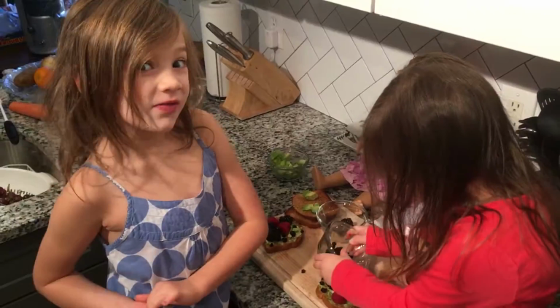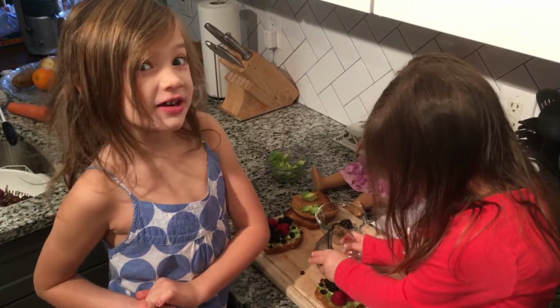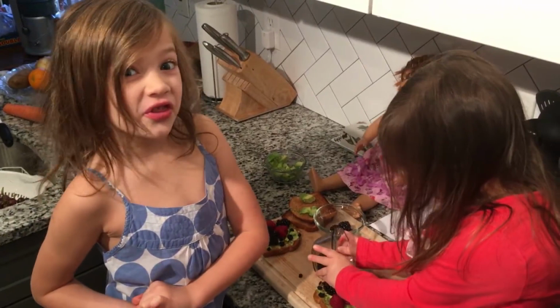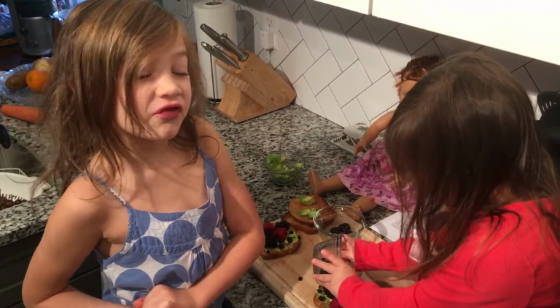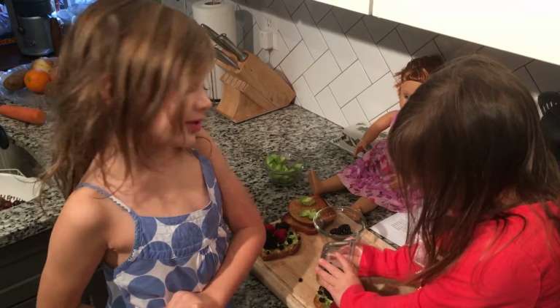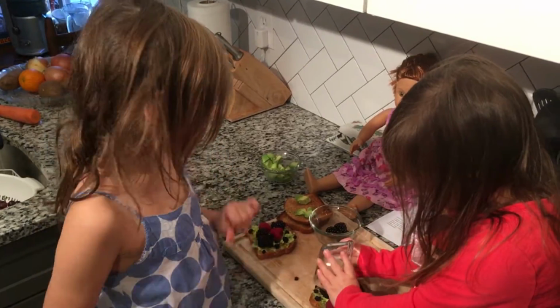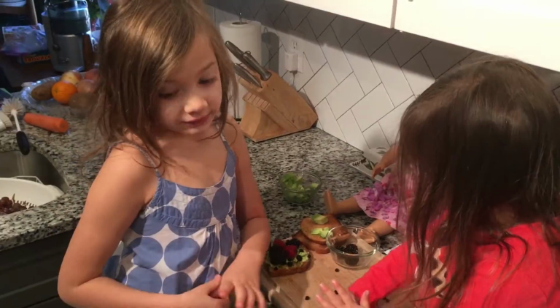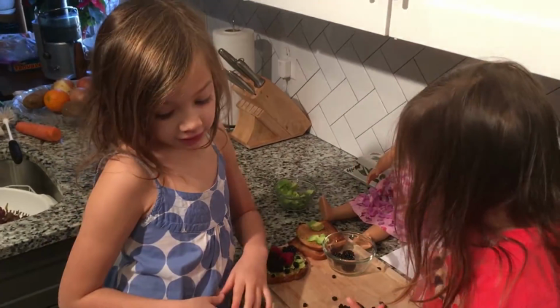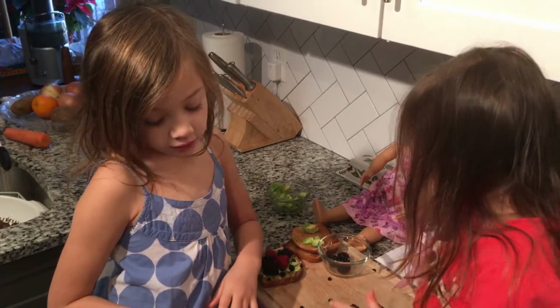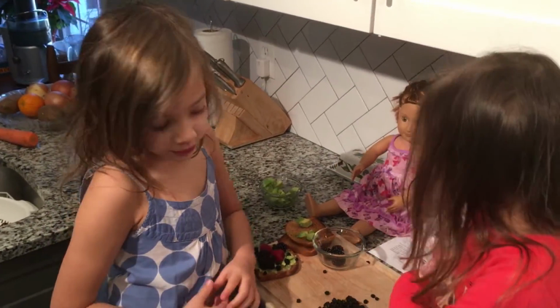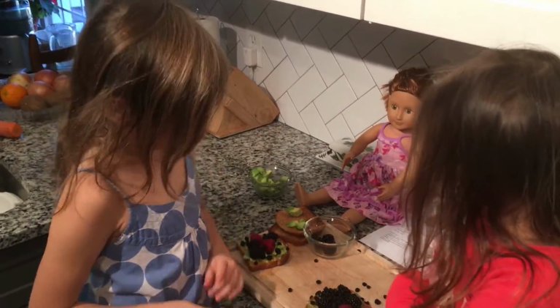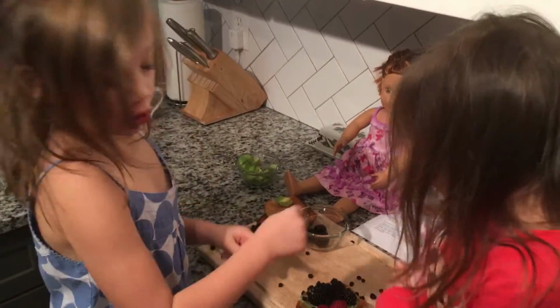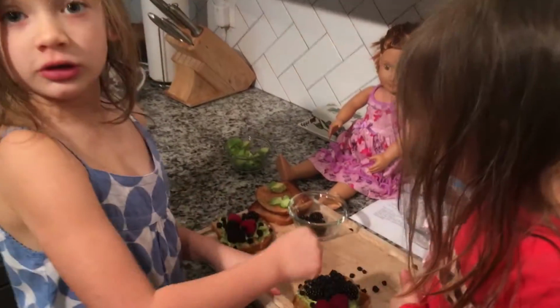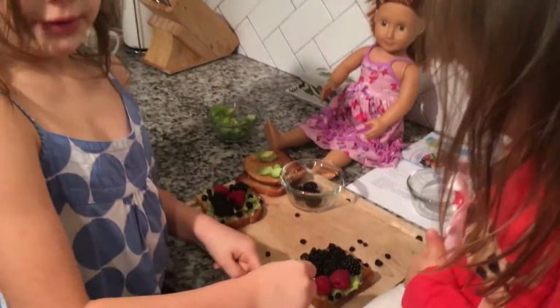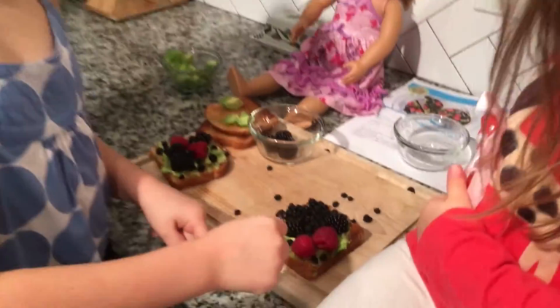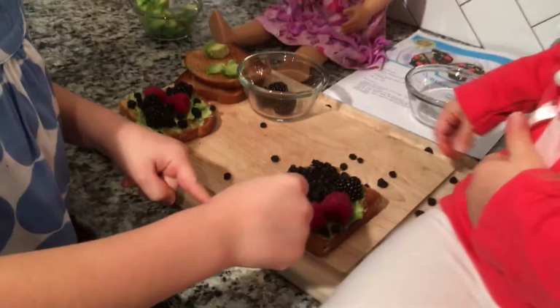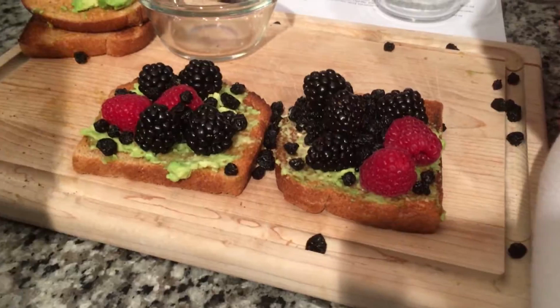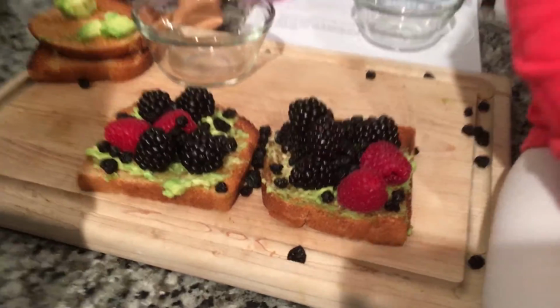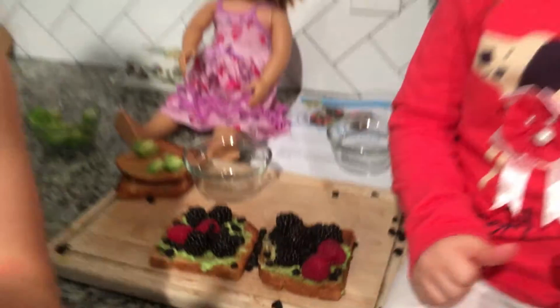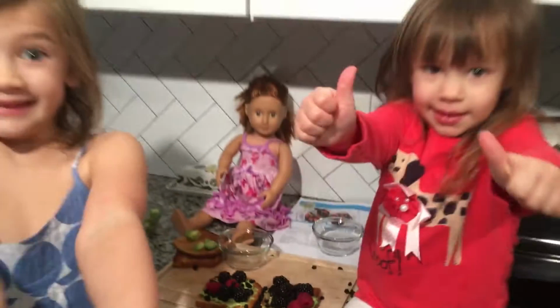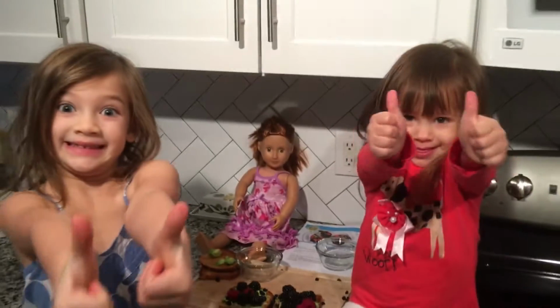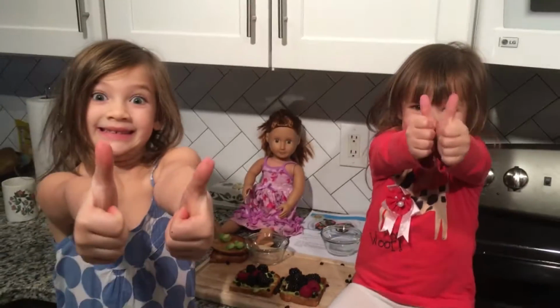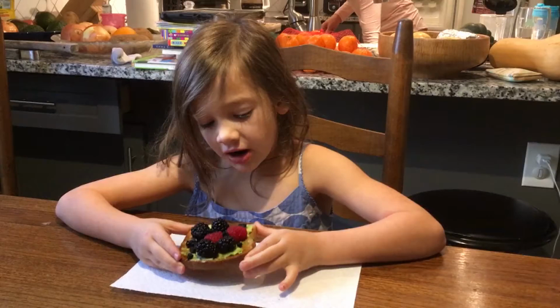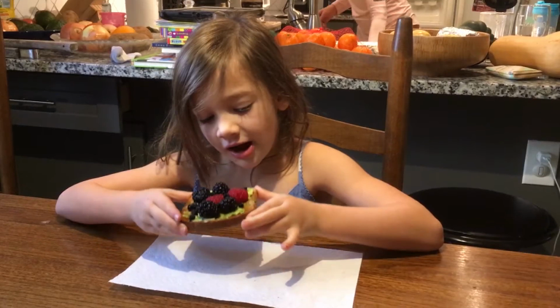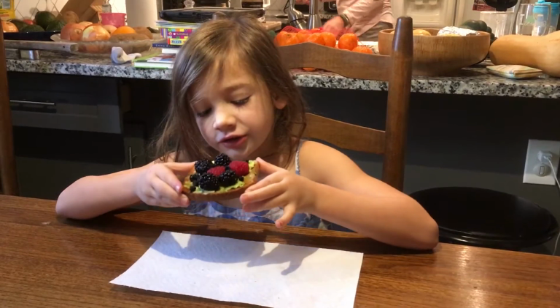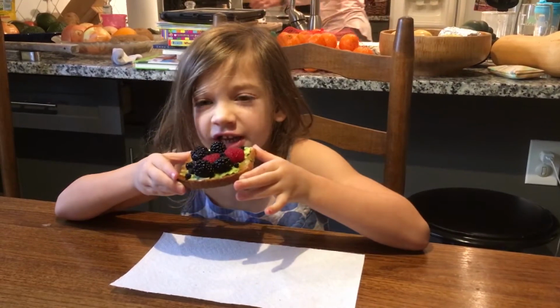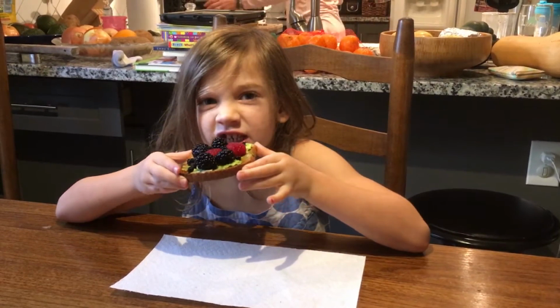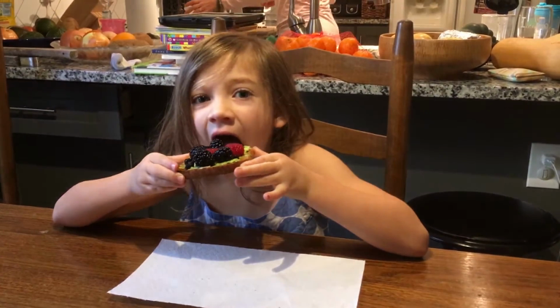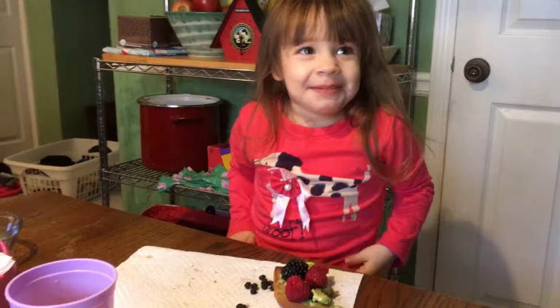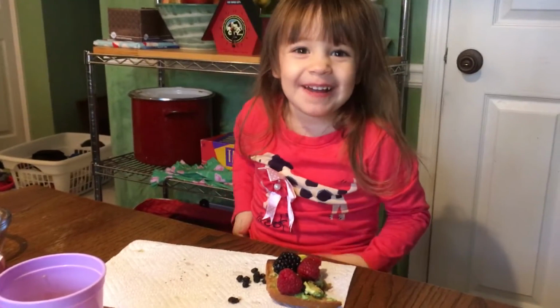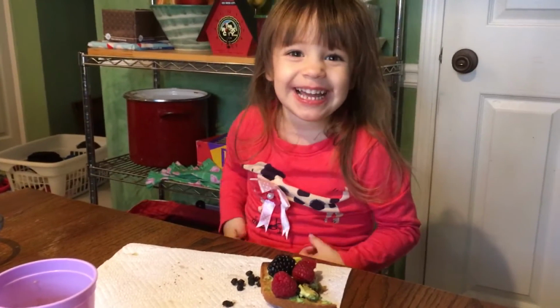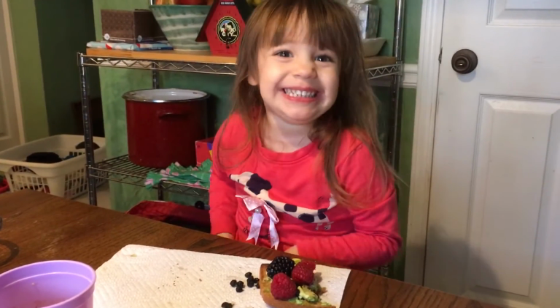Avocados are fruit. They have zero grams of sugar. Look! Avocados are delicious. It's very delicious!